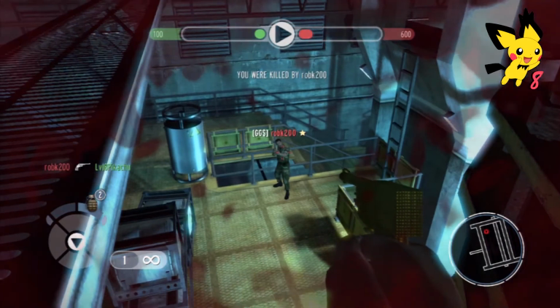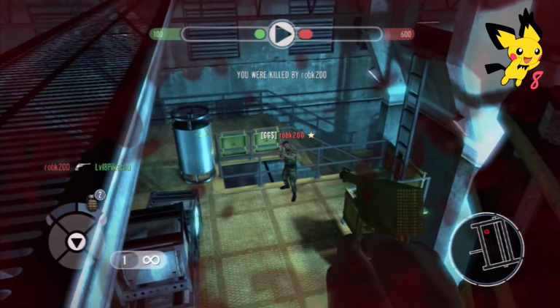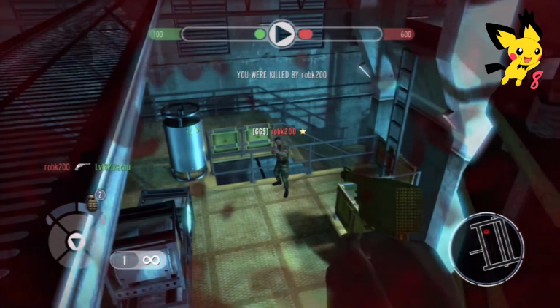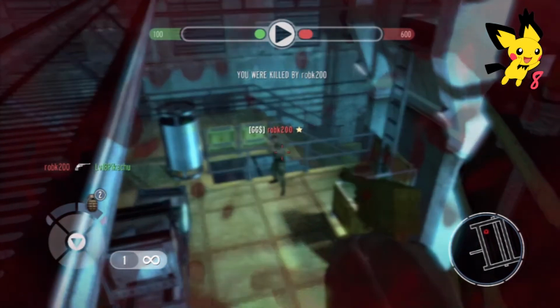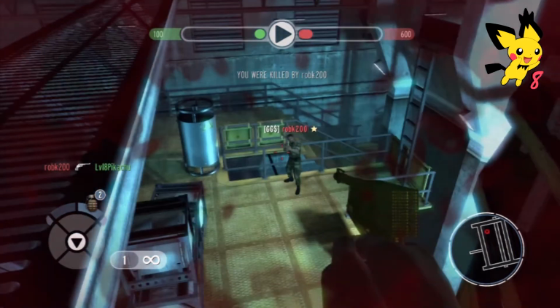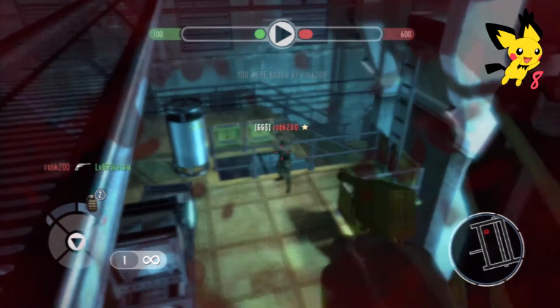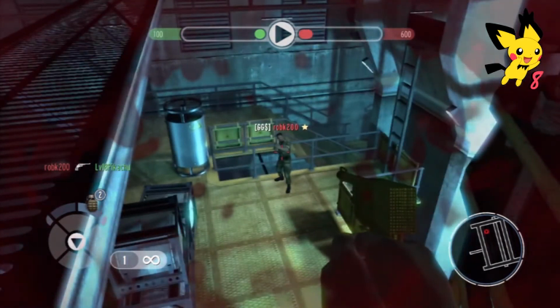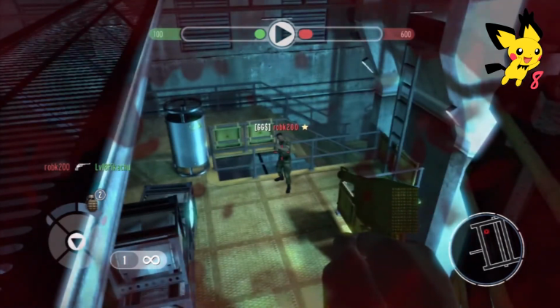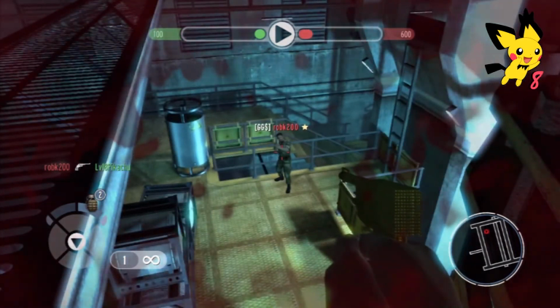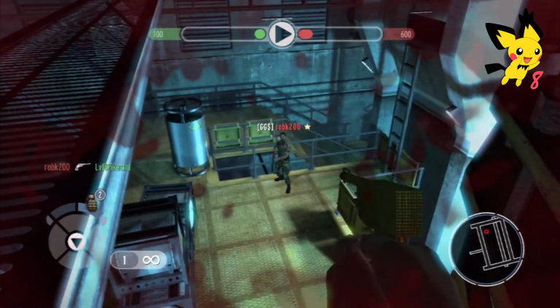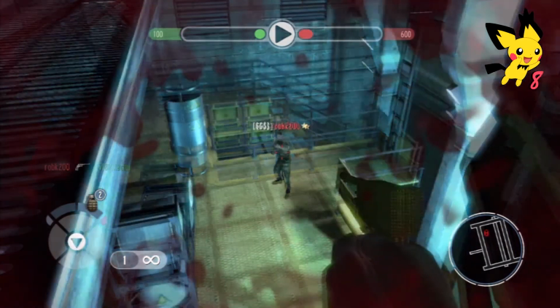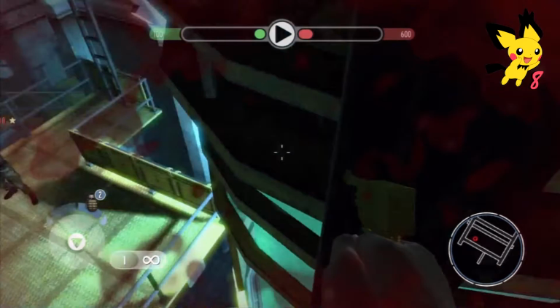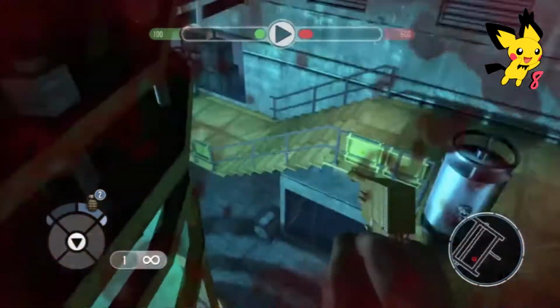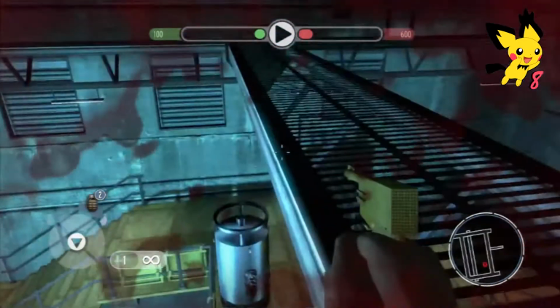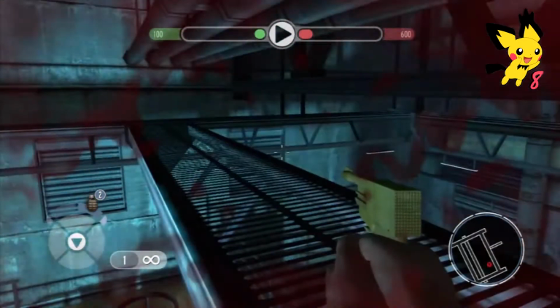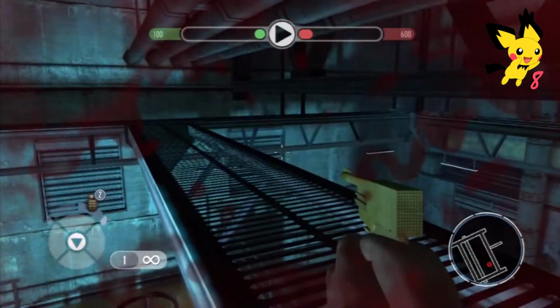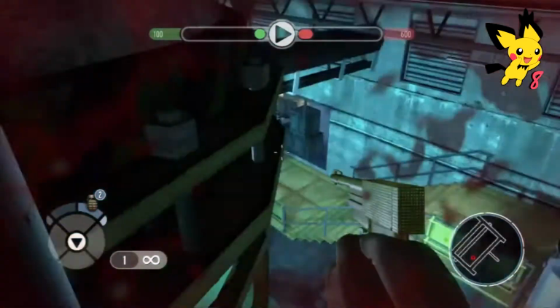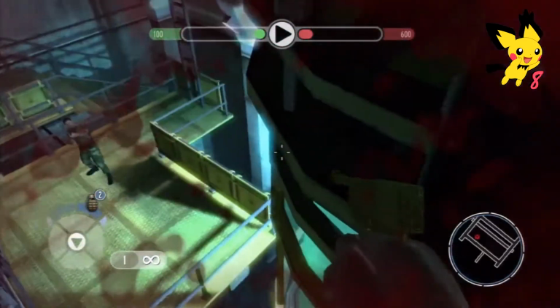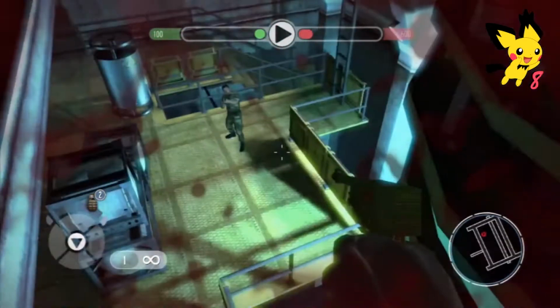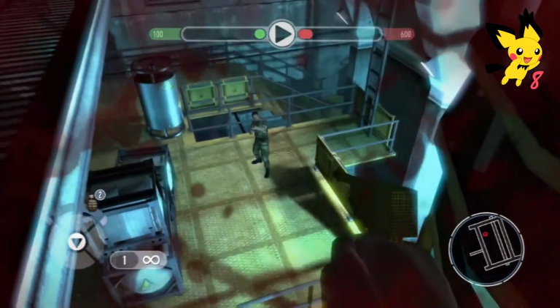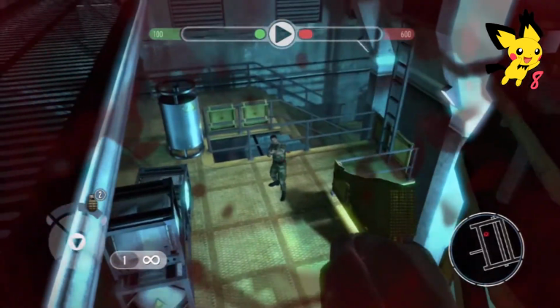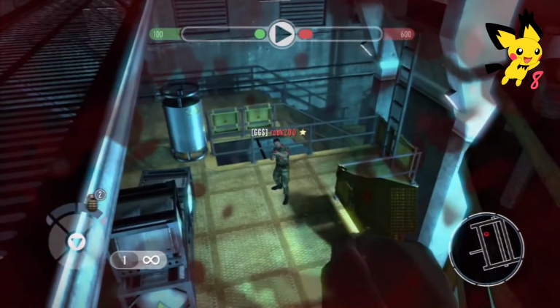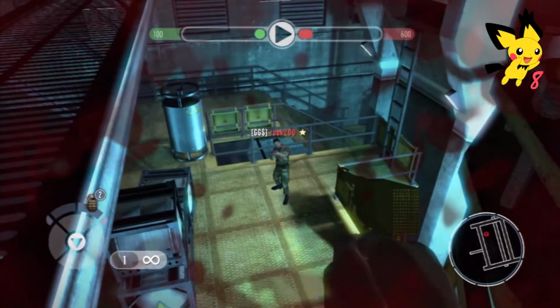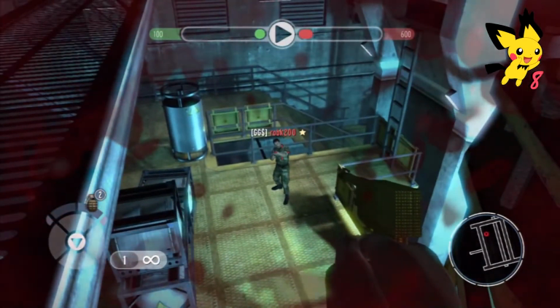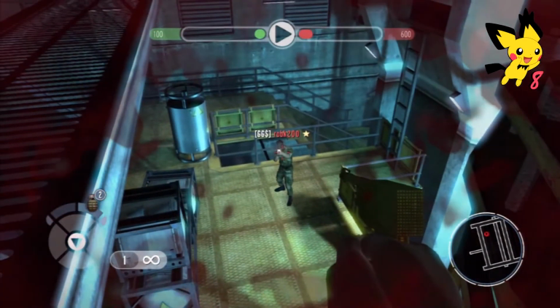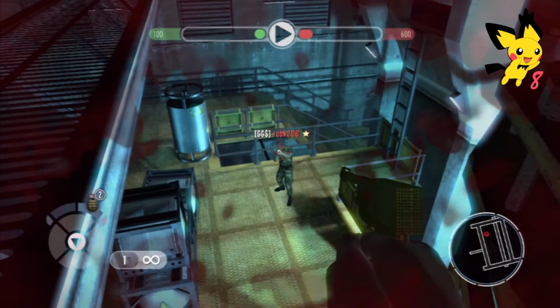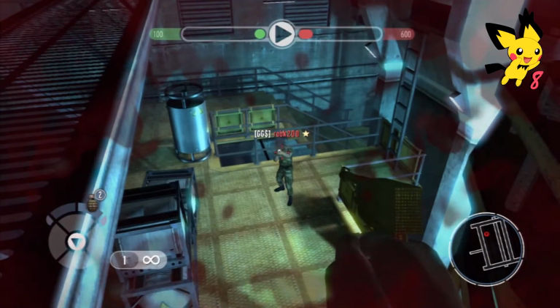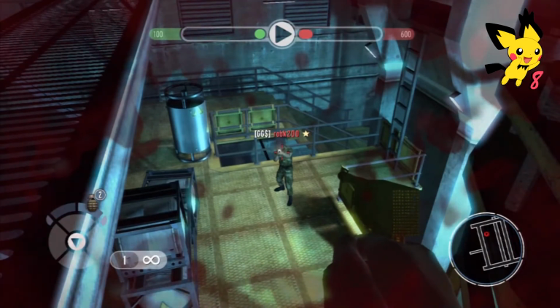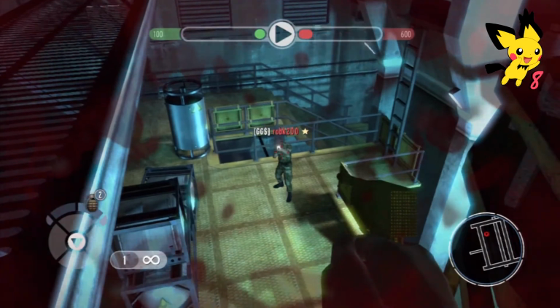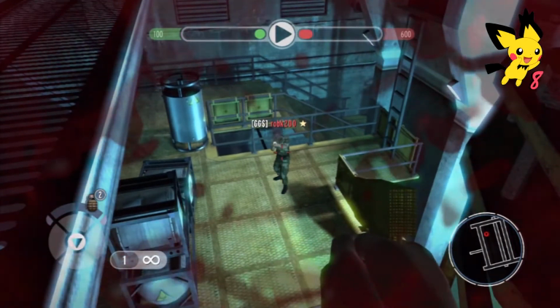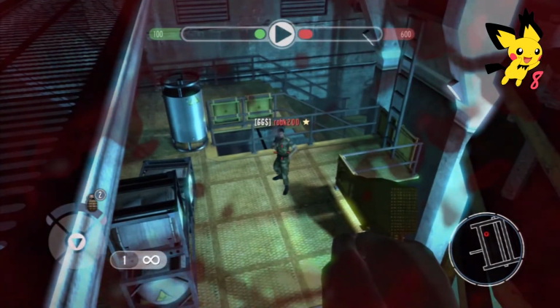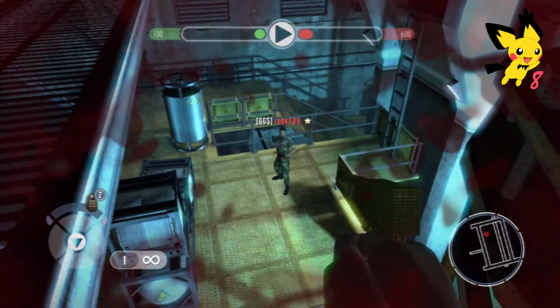Rob is going to attempt to kill me now and as you can see I am back from the dead. He also throws a proxy mine up but there is no explosion. Even if they do put a proxy near you in the spot, you will not die, so do not worry.